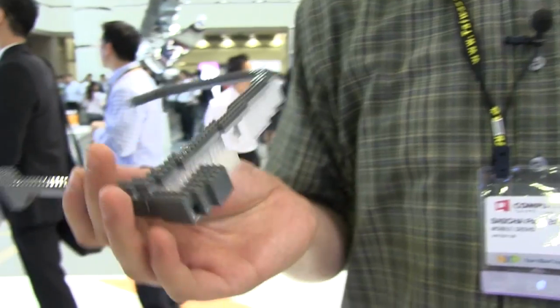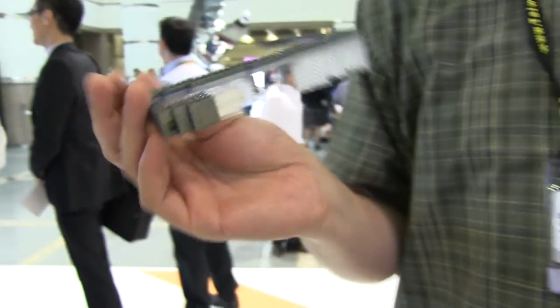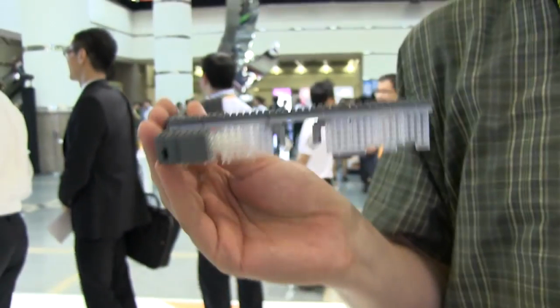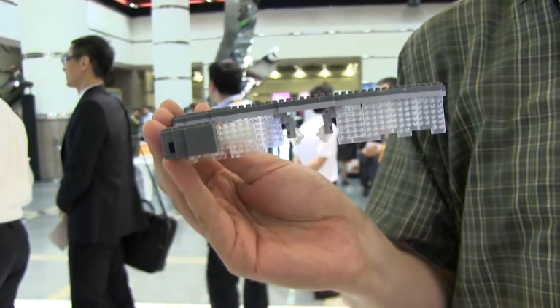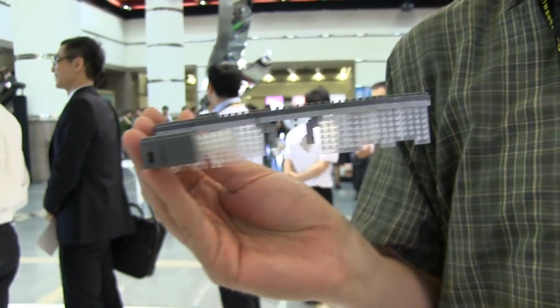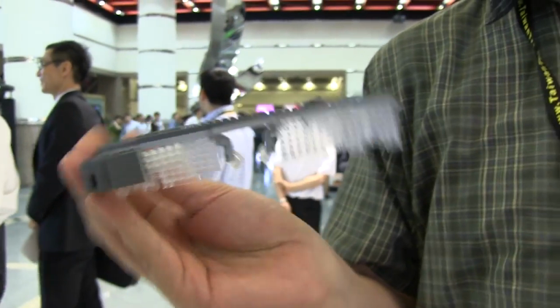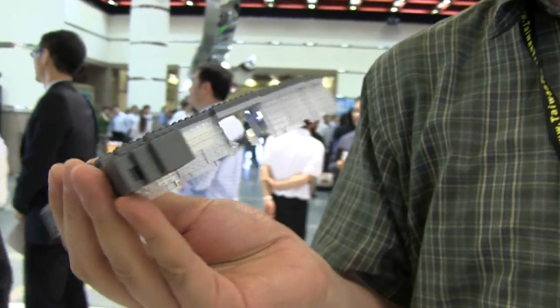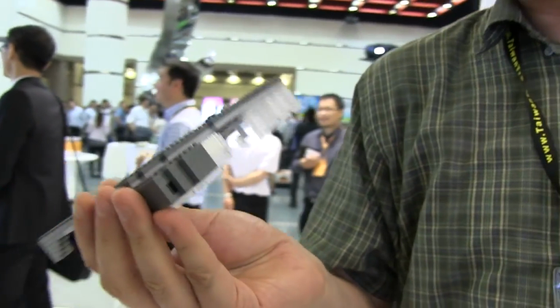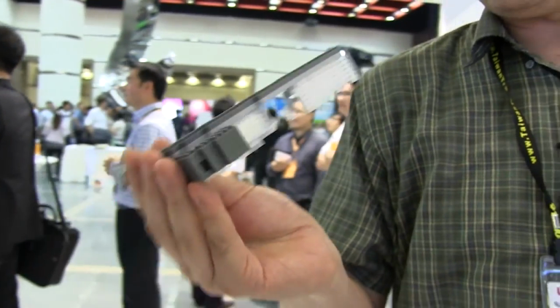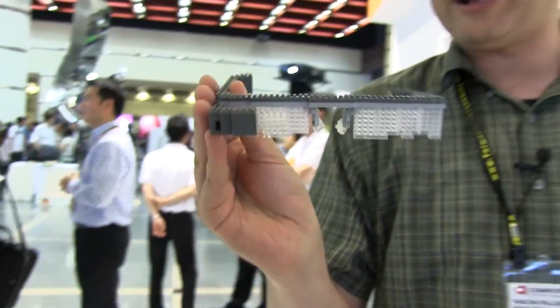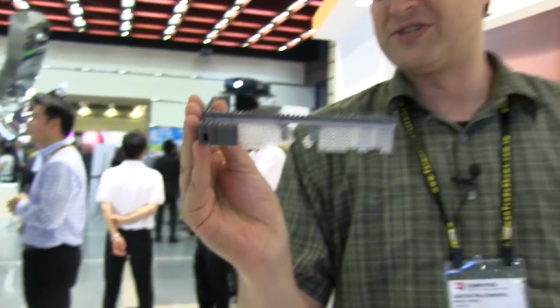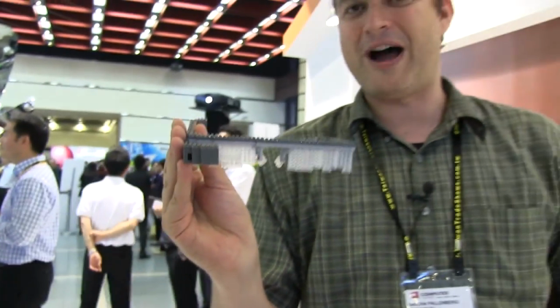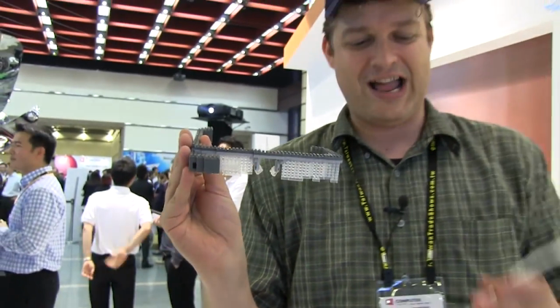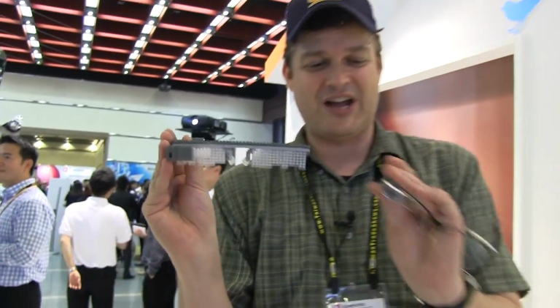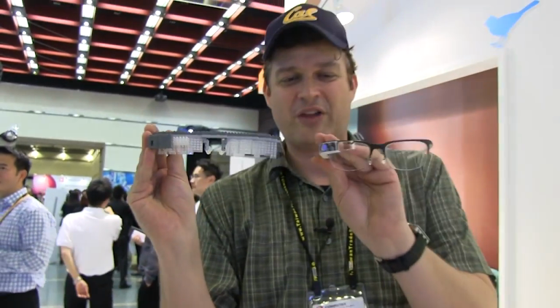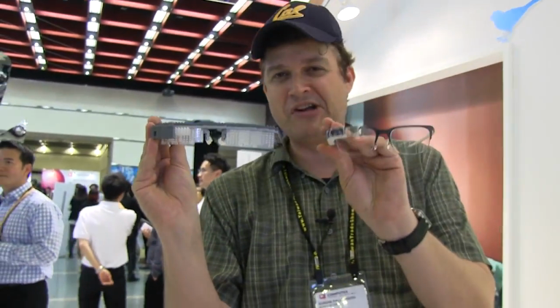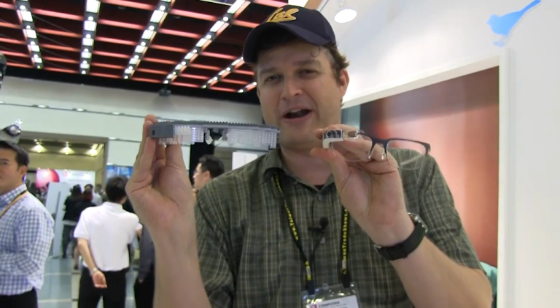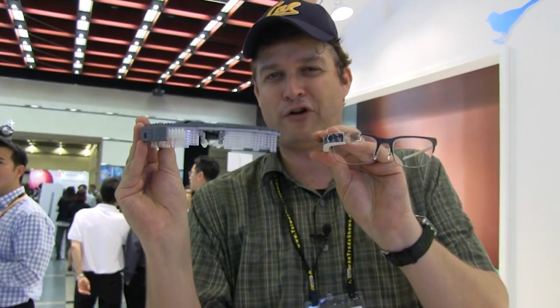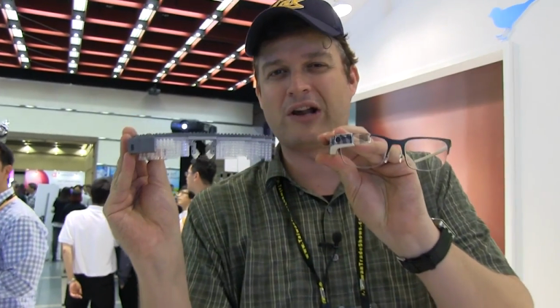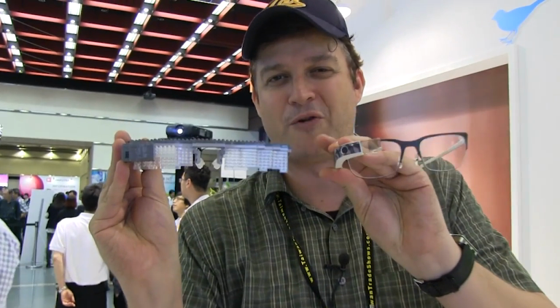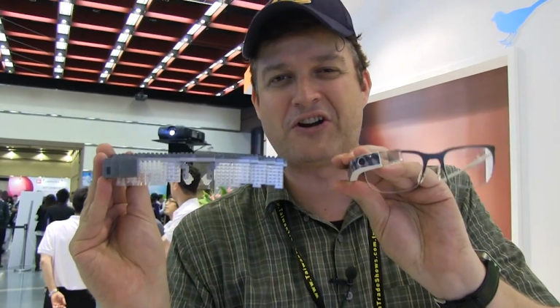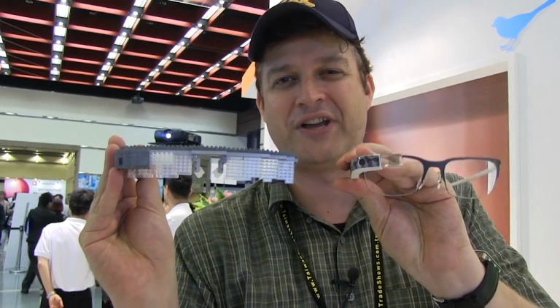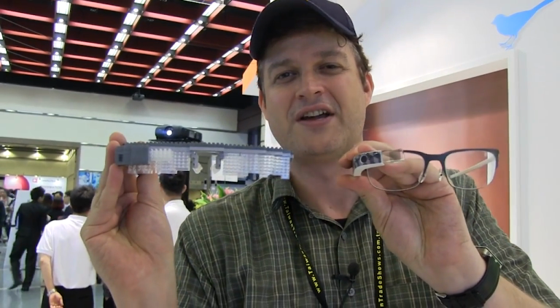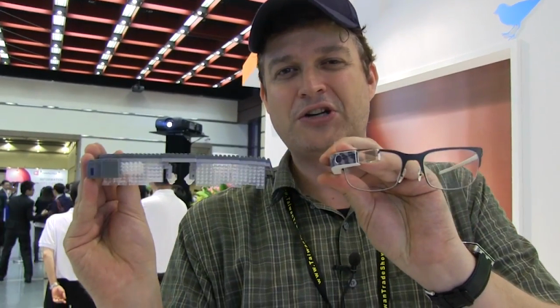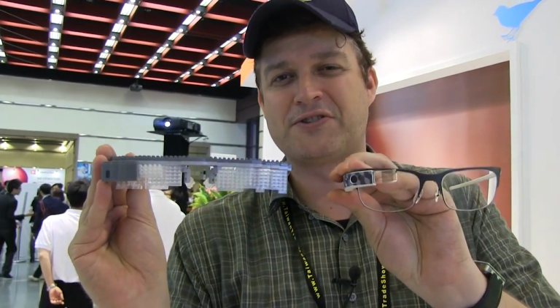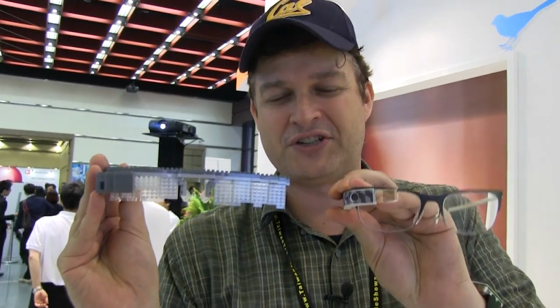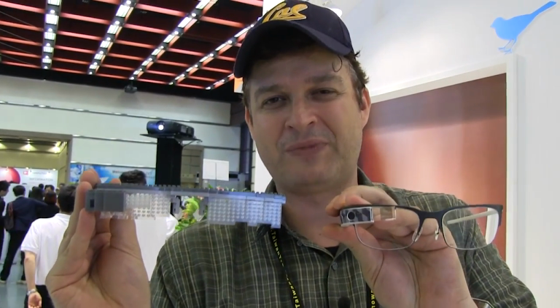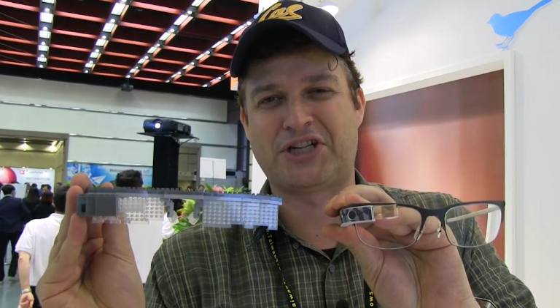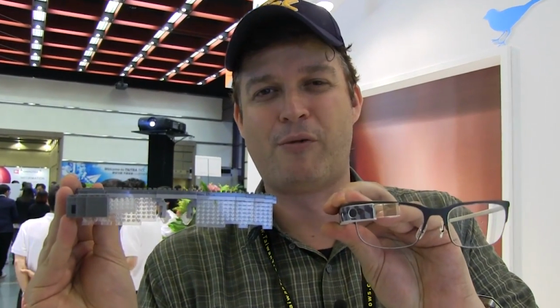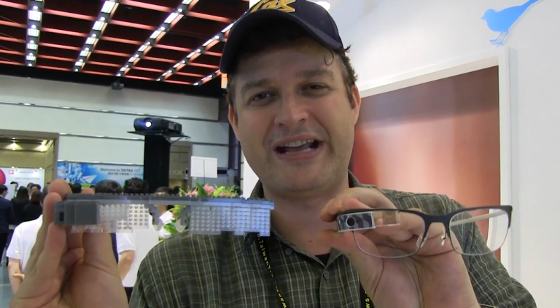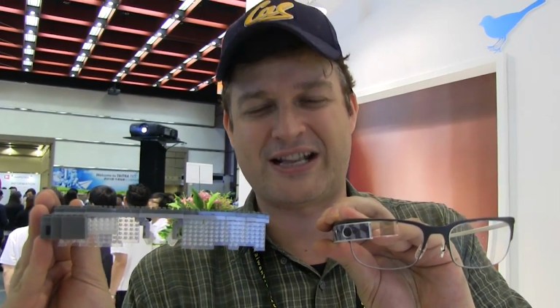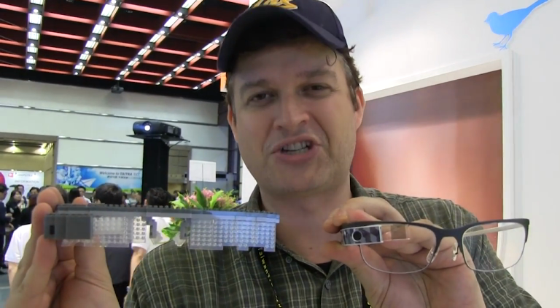I'm not sure if they're using a MediaTek SoC in there, but this is a very first look at the new LEGO smart glass — a new competitor for Google Glass here at Computex 2014. And especially for MobileGeeks, thanks for watching.